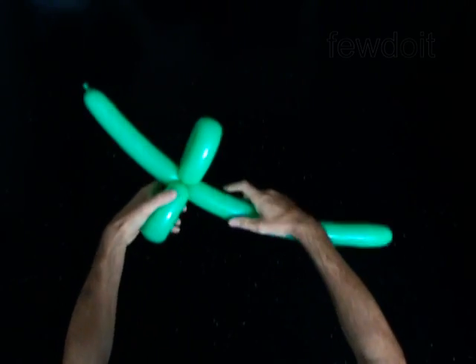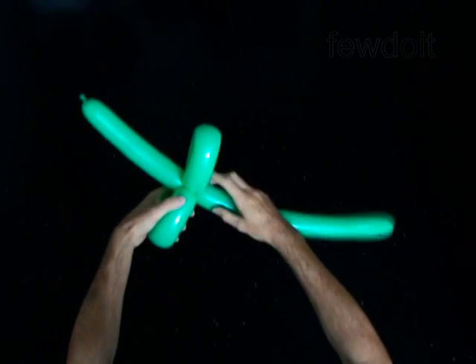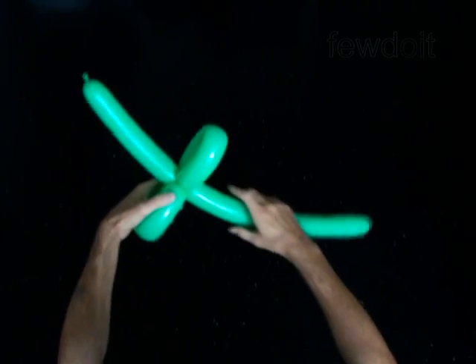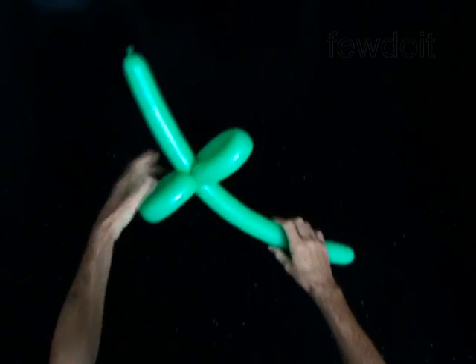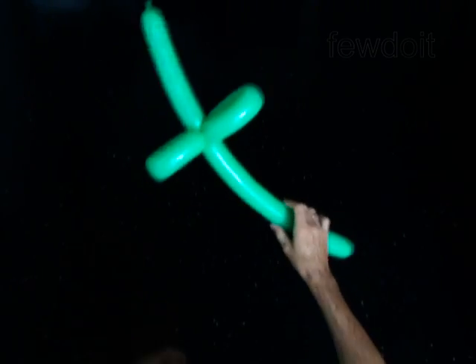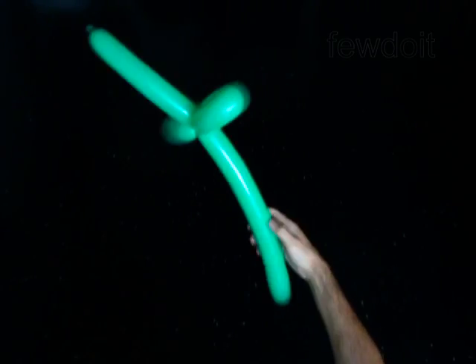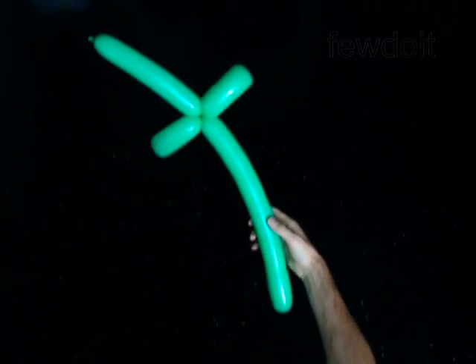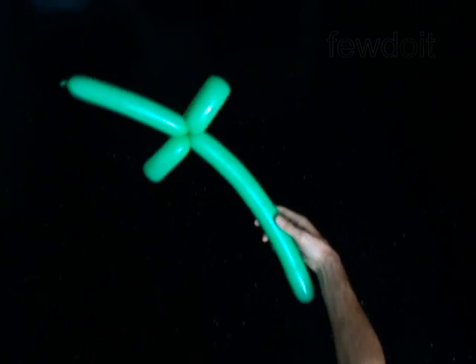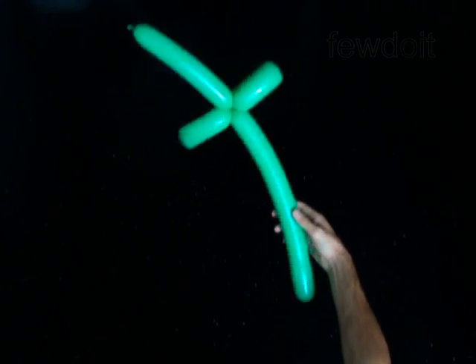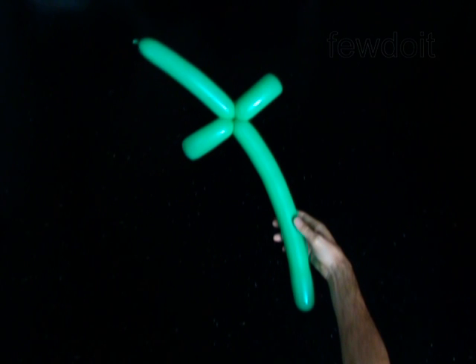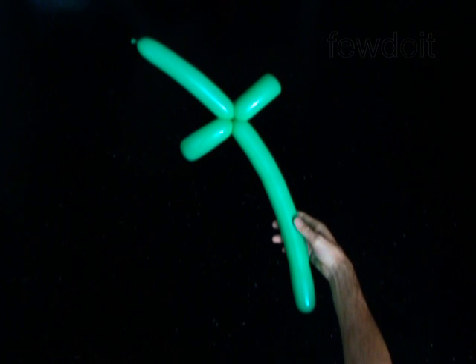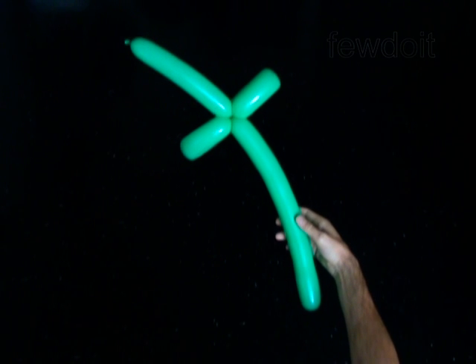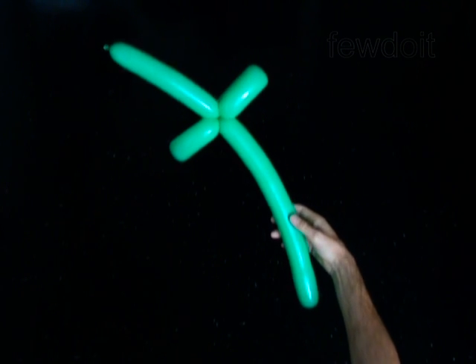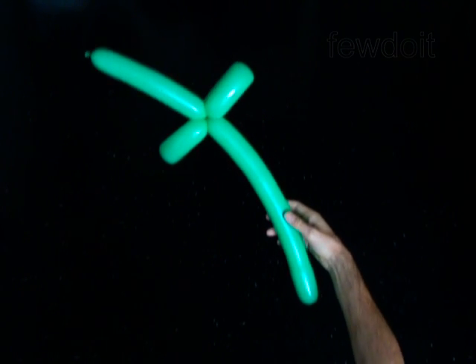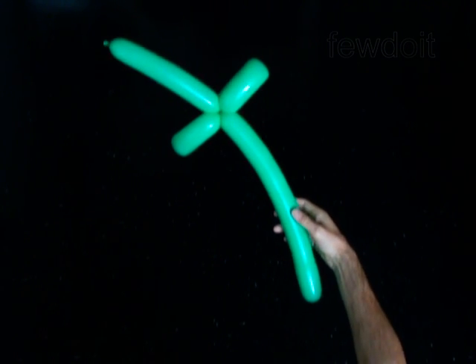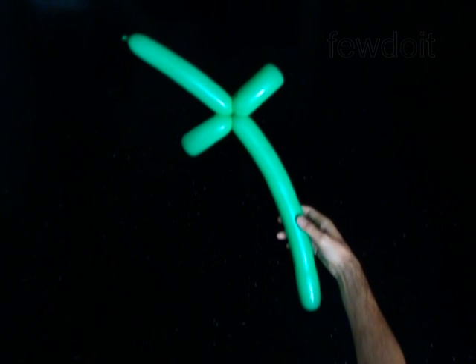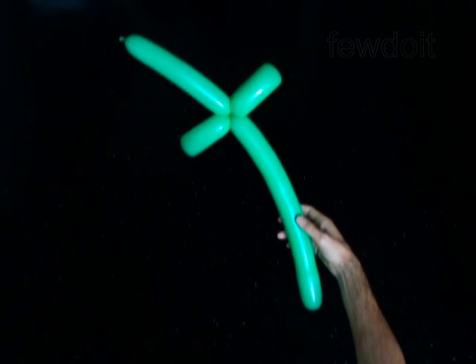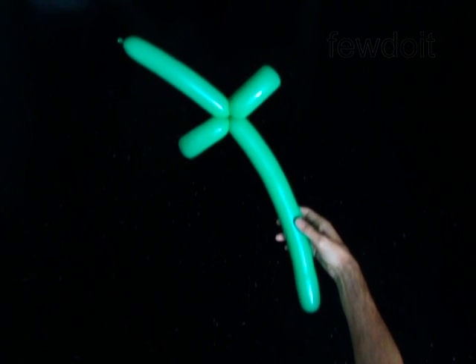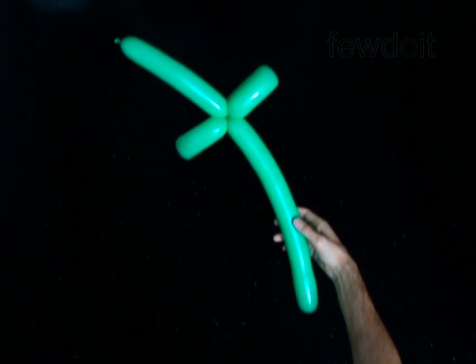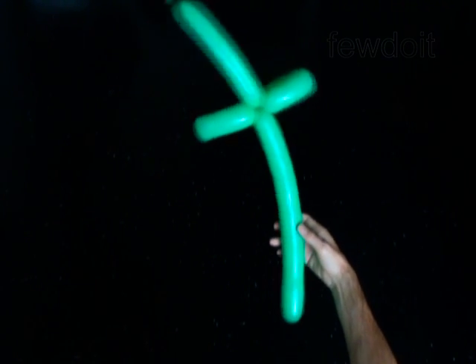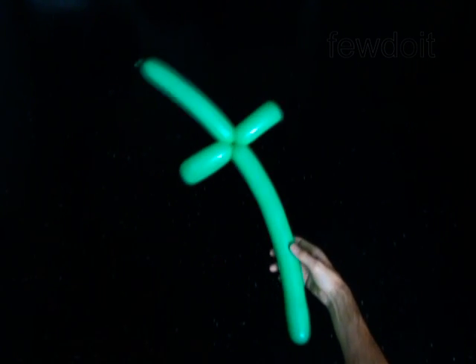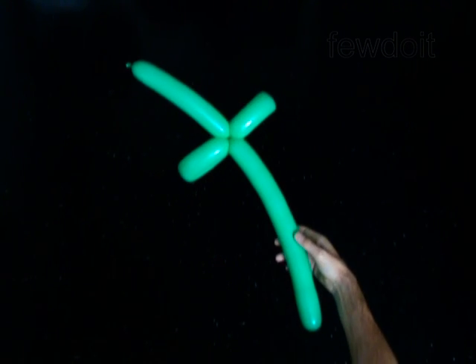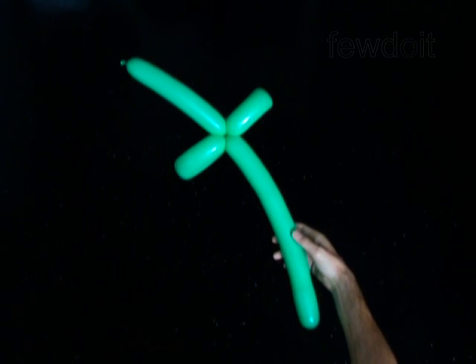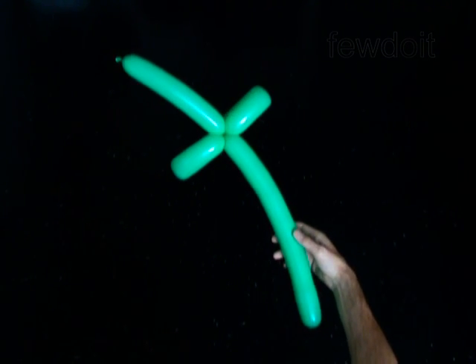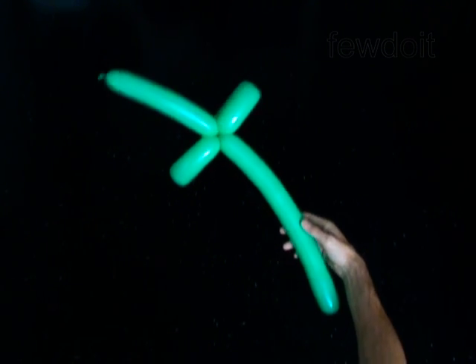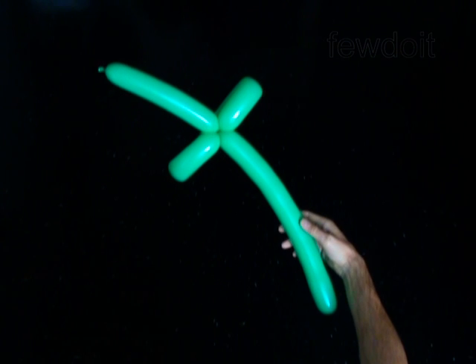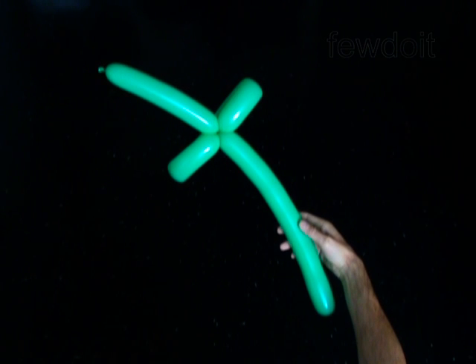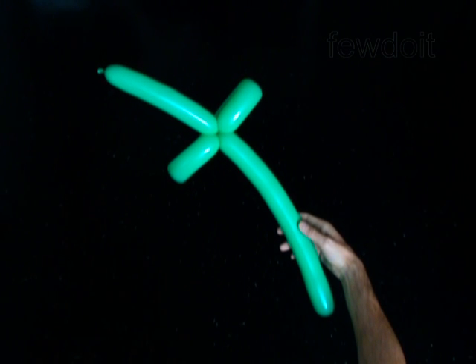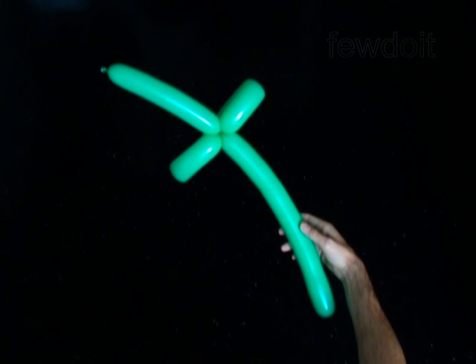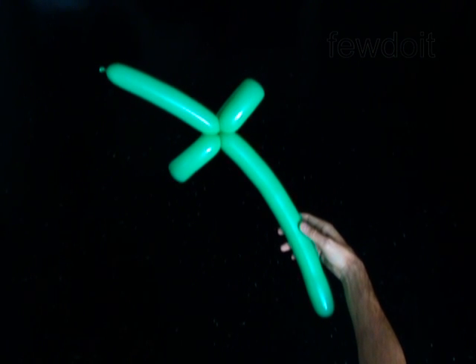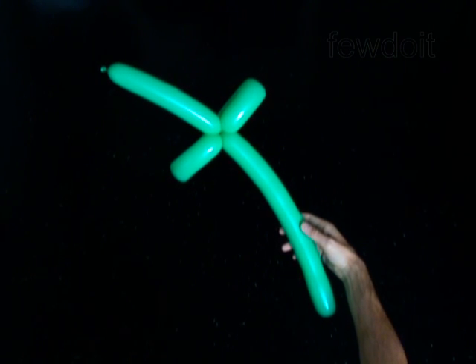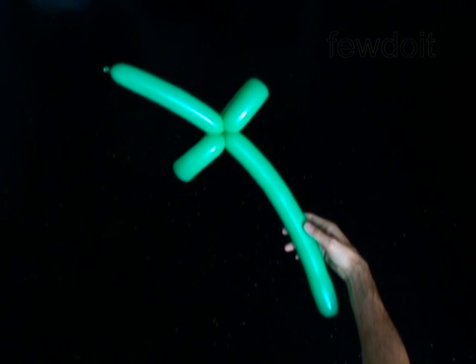Congratulations! You have made the flower stem. You may attach any flower to the nozzle end of the stem, or twist a one-inch bubble and attach it to the flower. Have fun!